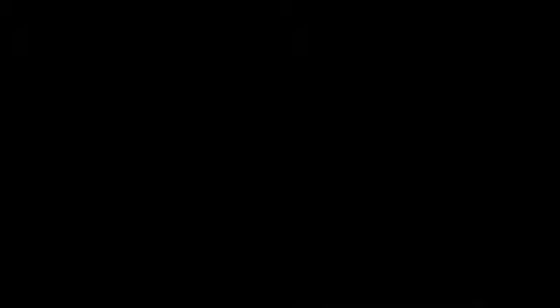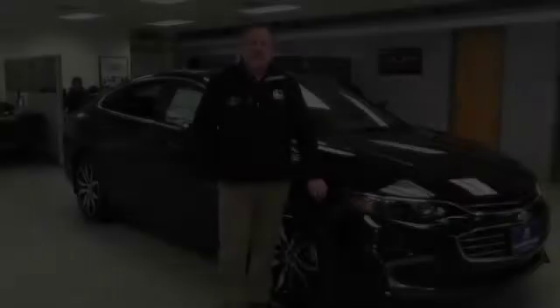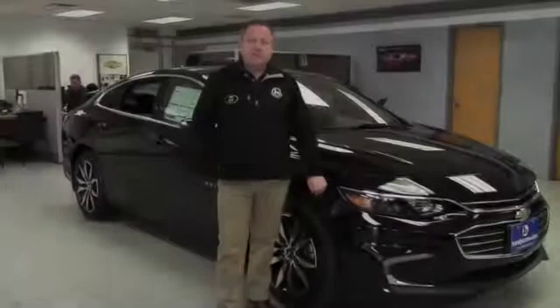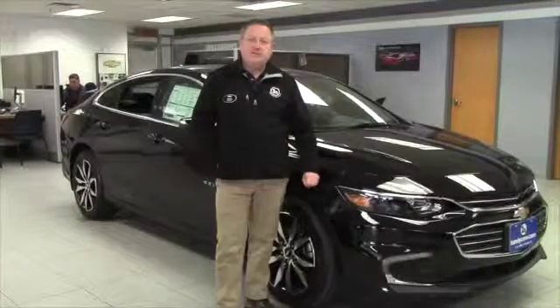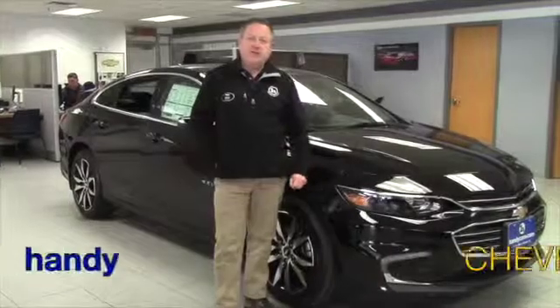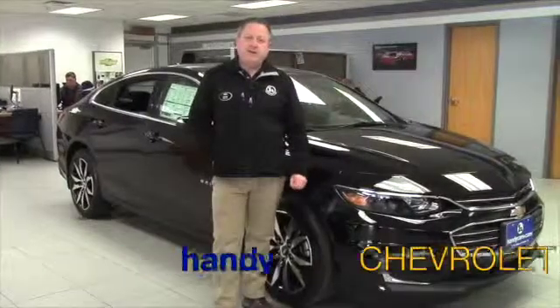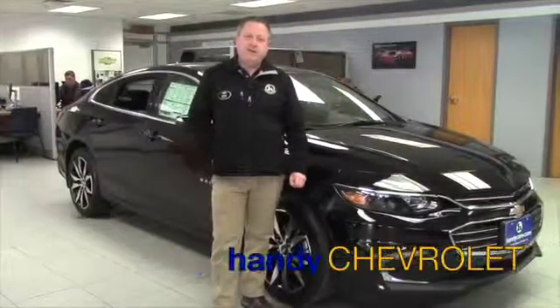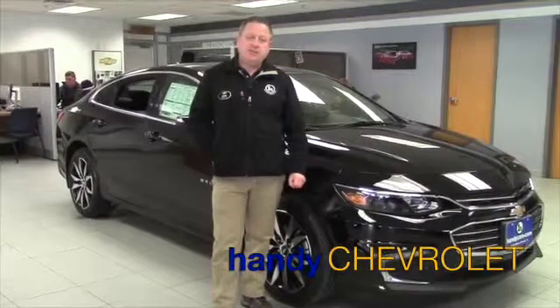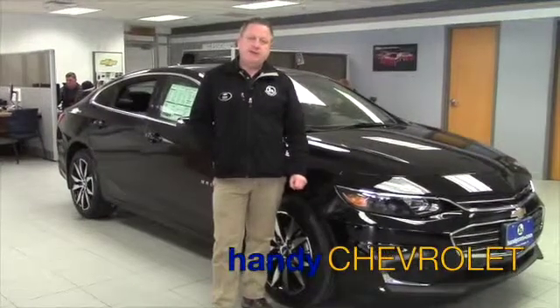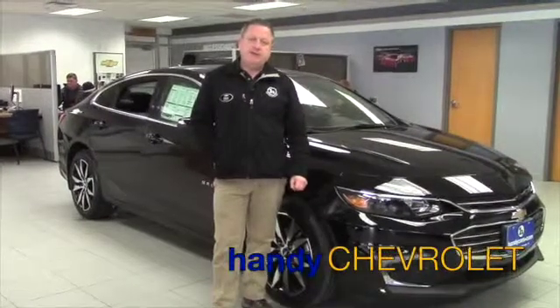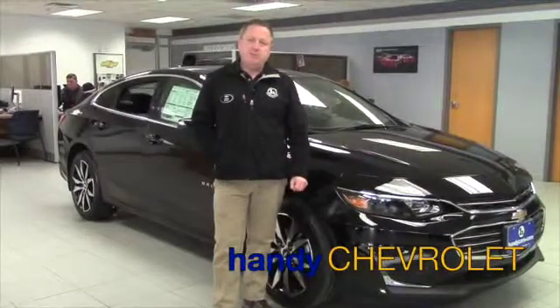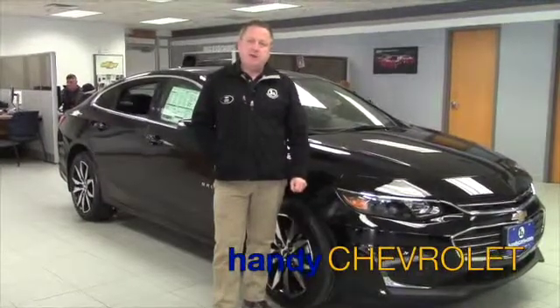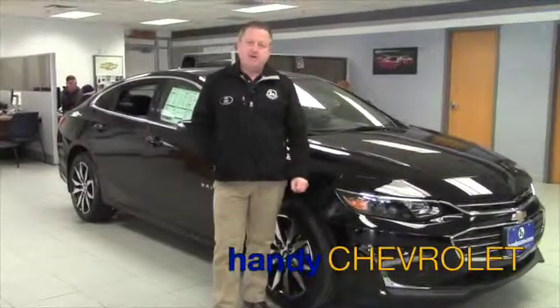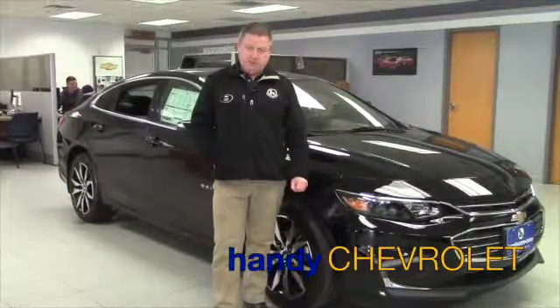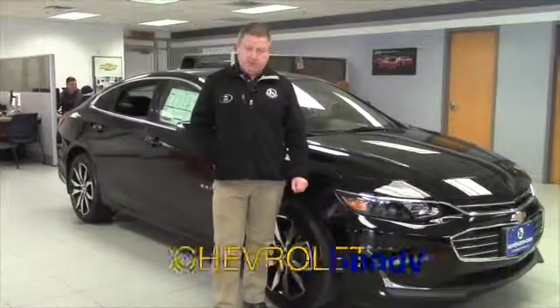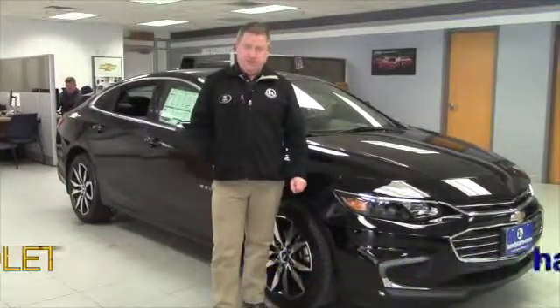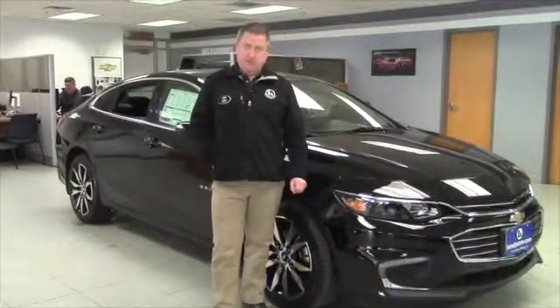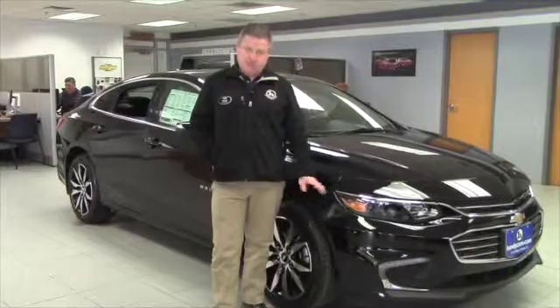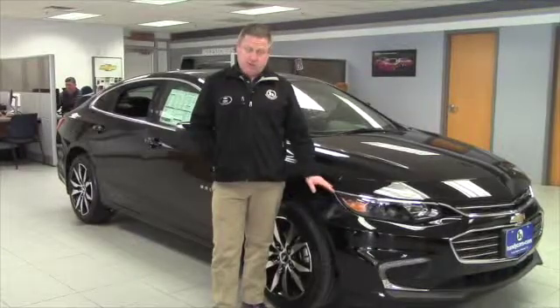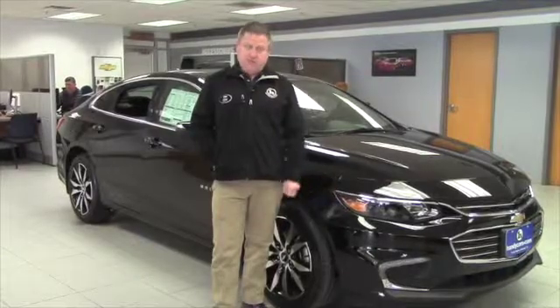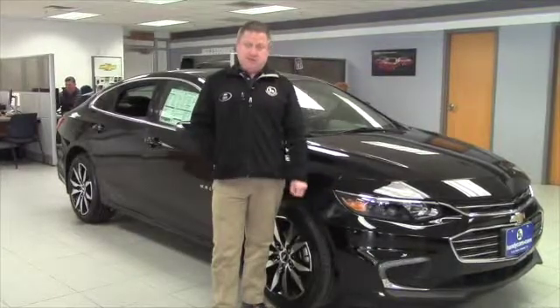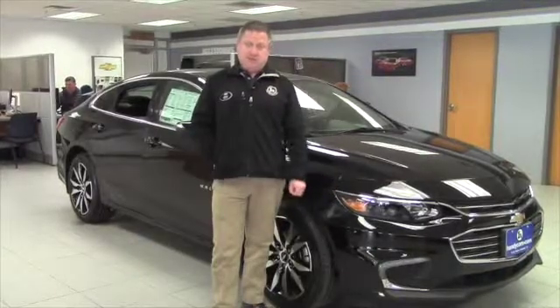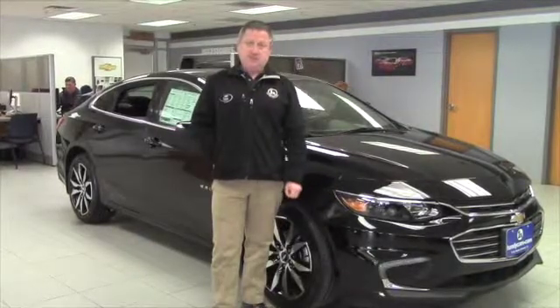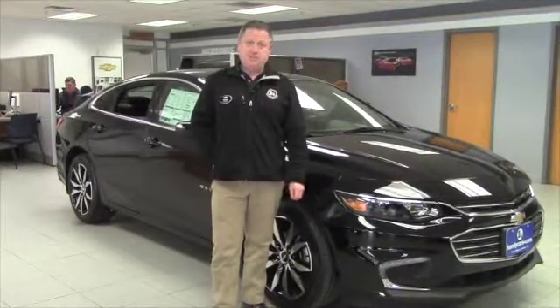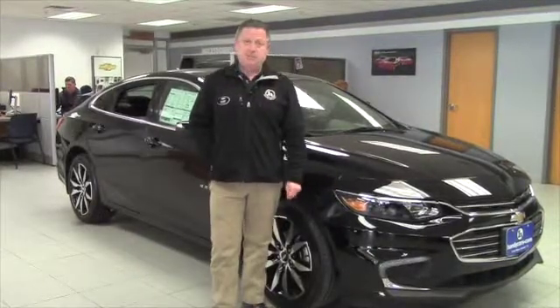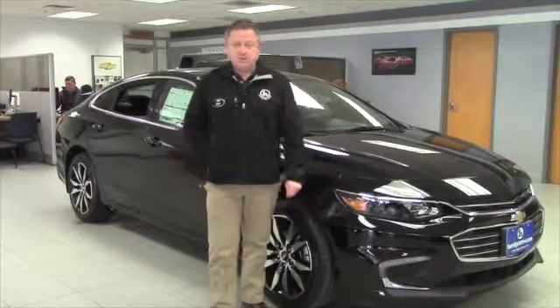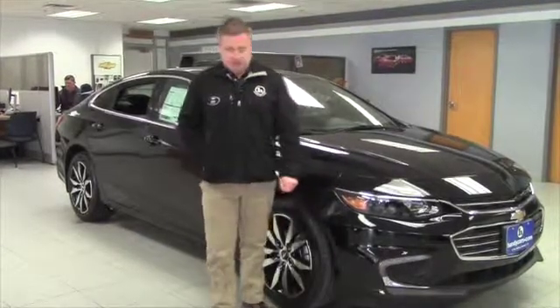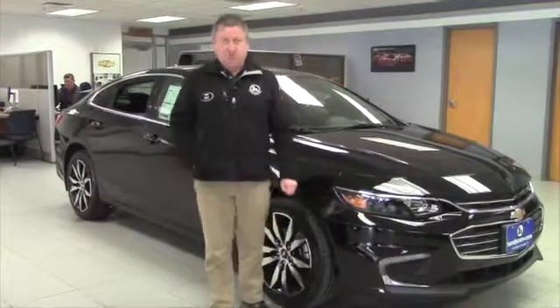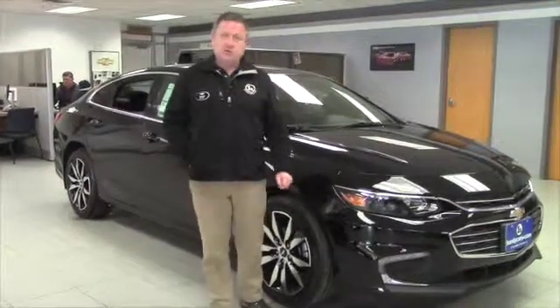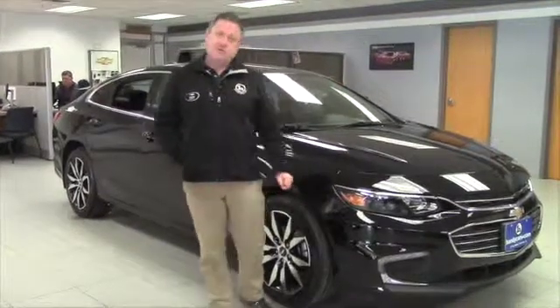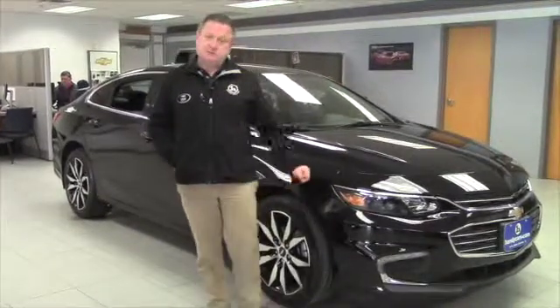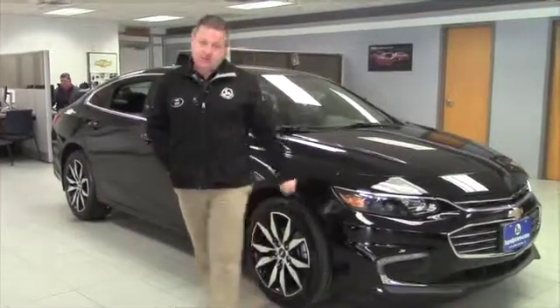Hi Tammy, Steve Honahan here at Handy Chevrolet in St. Albans, Vermont. Just want to put the name with the face and show you the all-new 2016 Chevrolet Malibu. Take a quick walk around and go over some options and features.